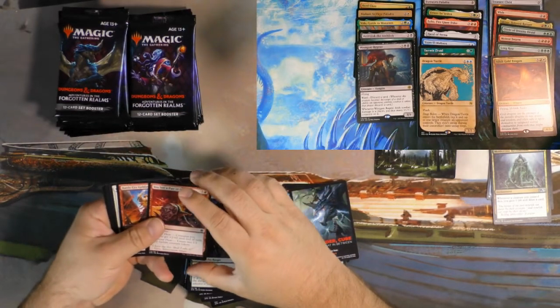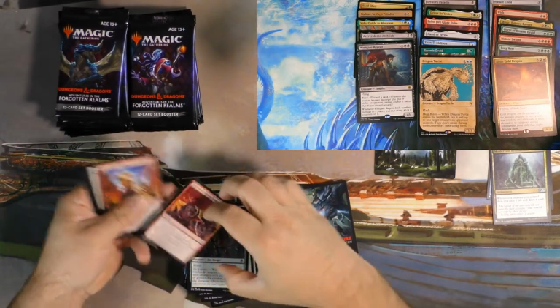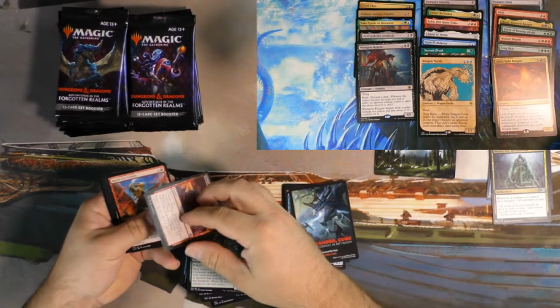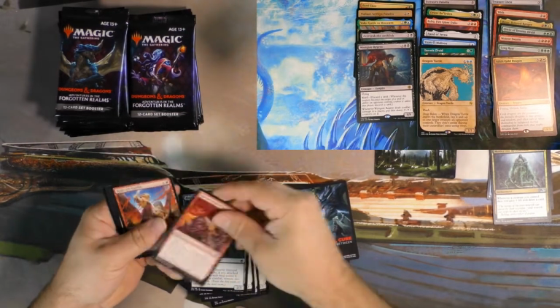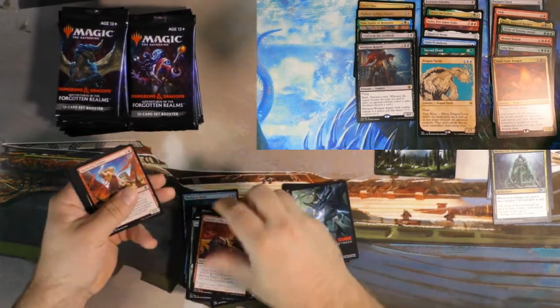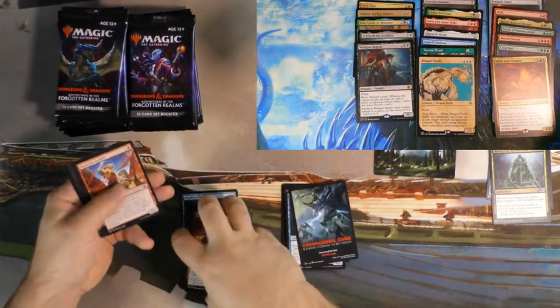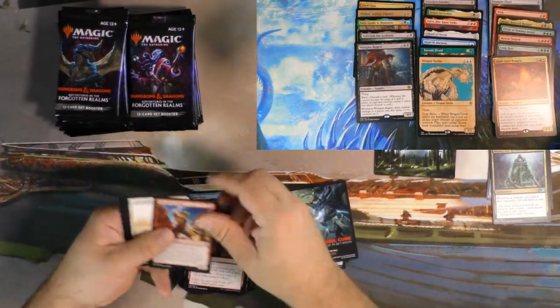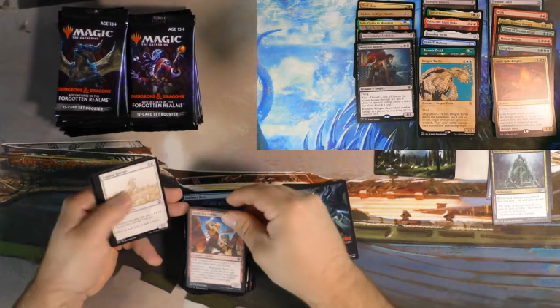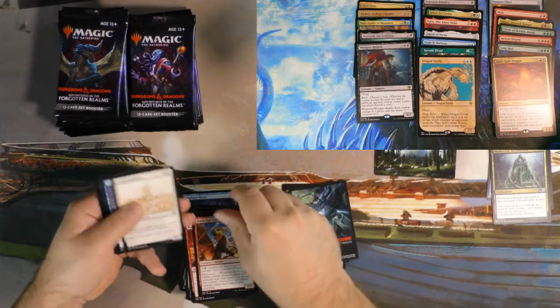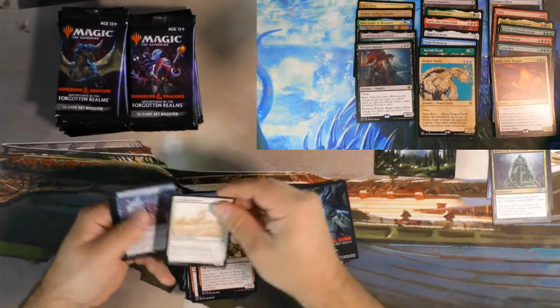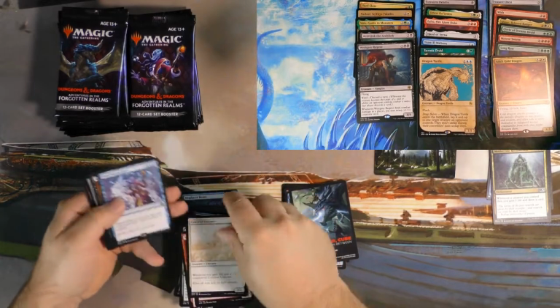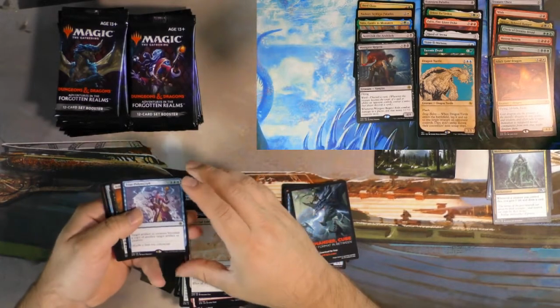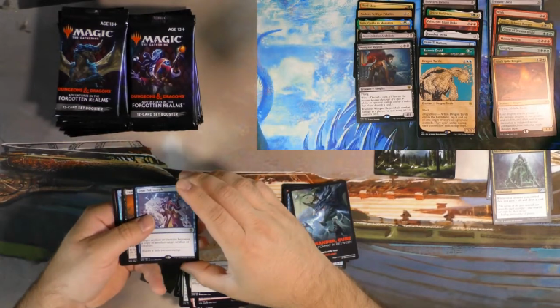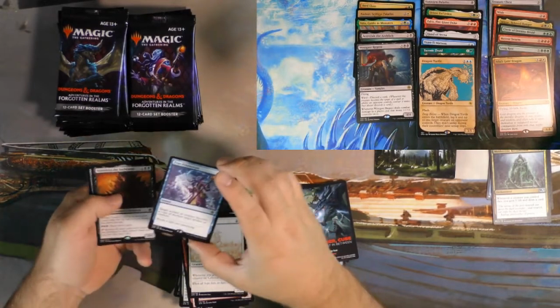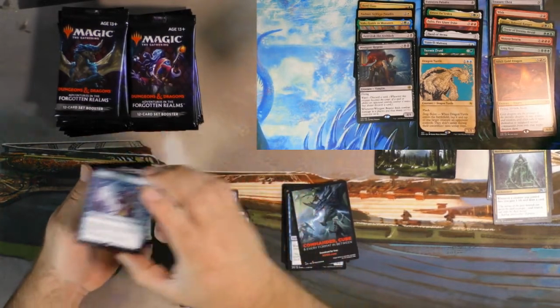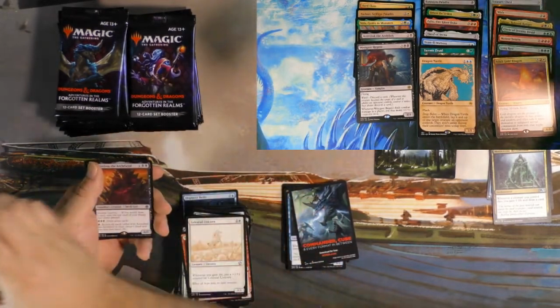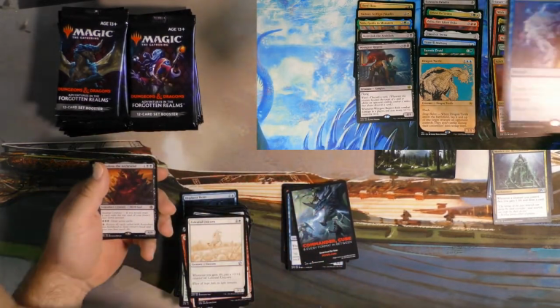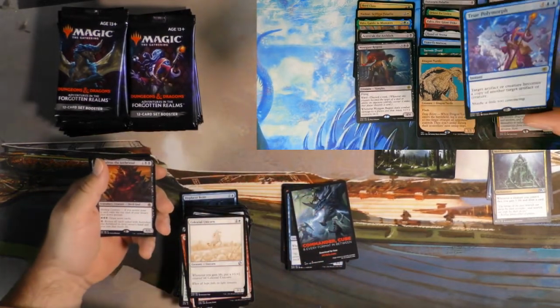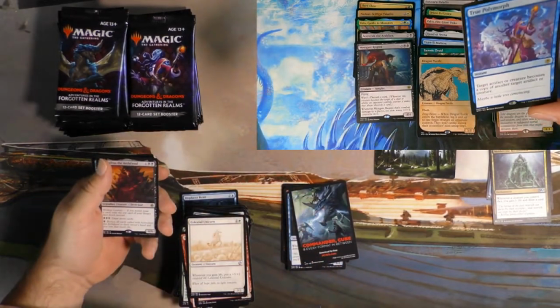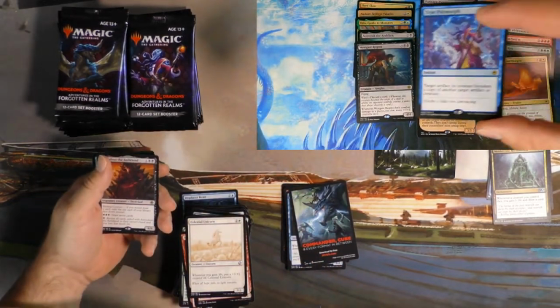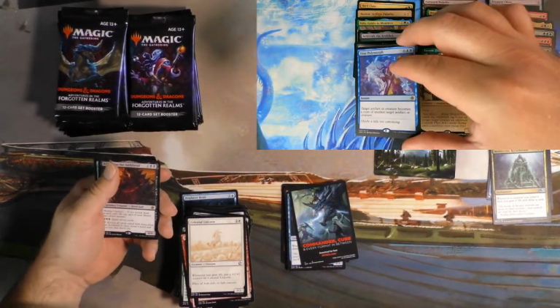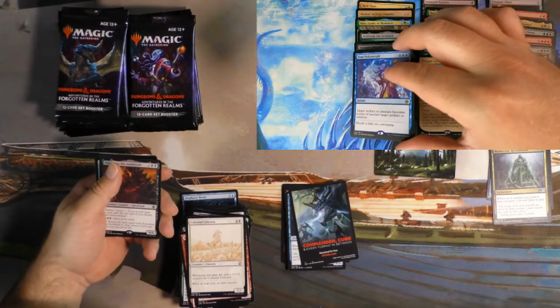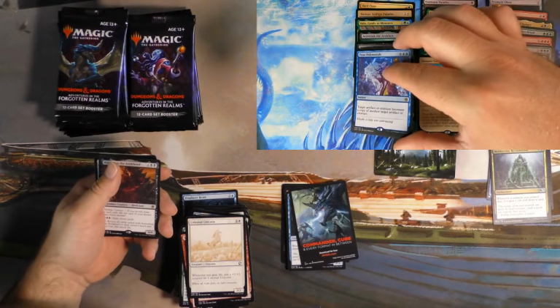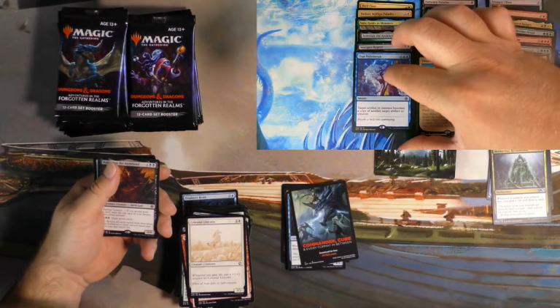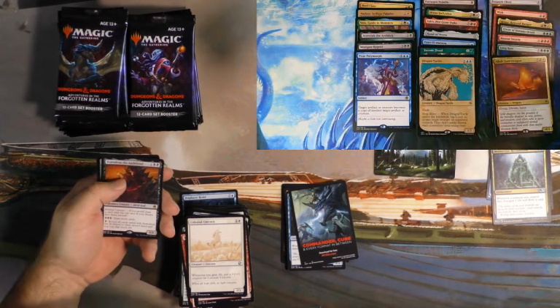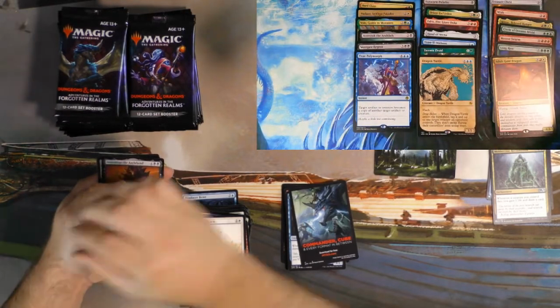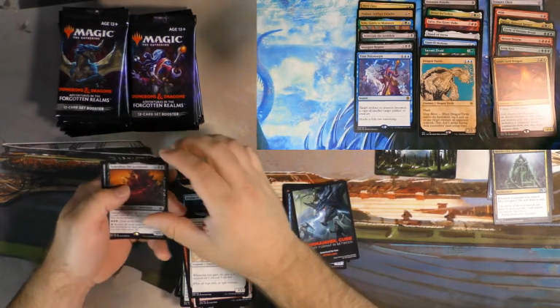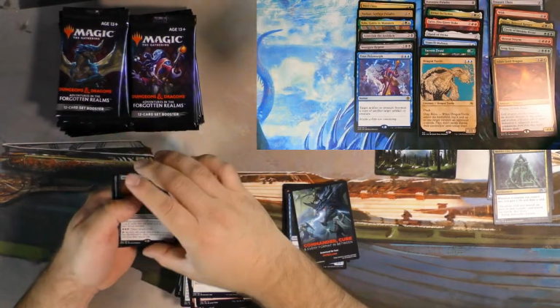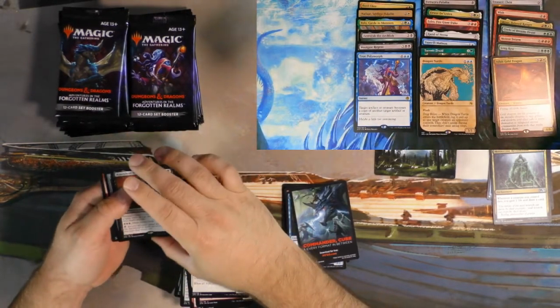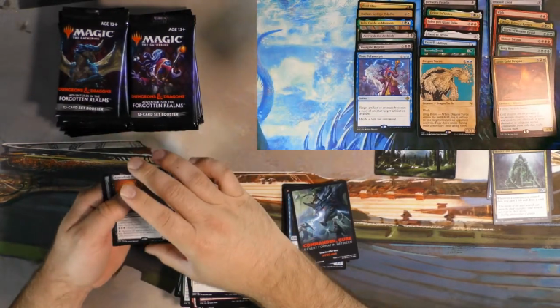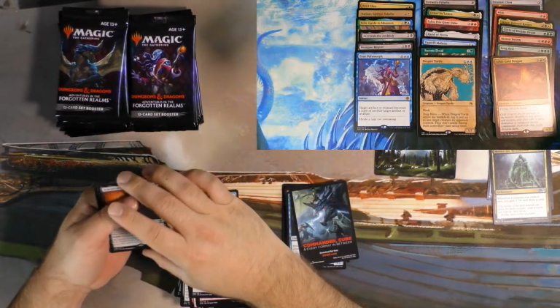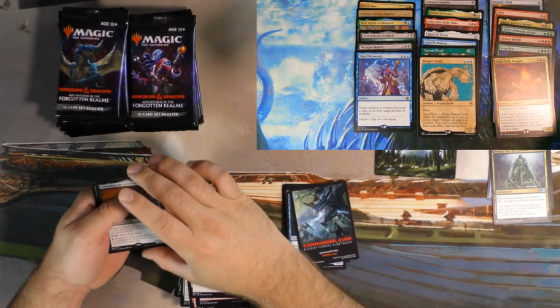You see a pair of goblins — well, kill them. That's the bit, right? True Polymorph — great card, everybody's favorite Magic or D&D spell, right?